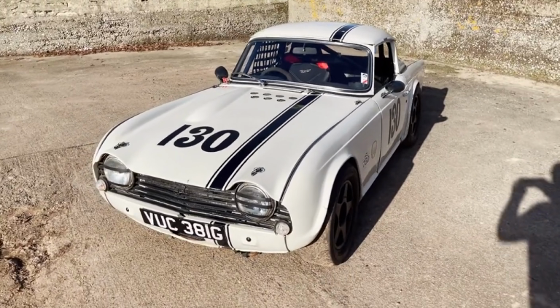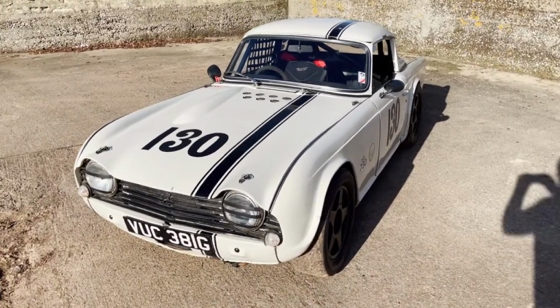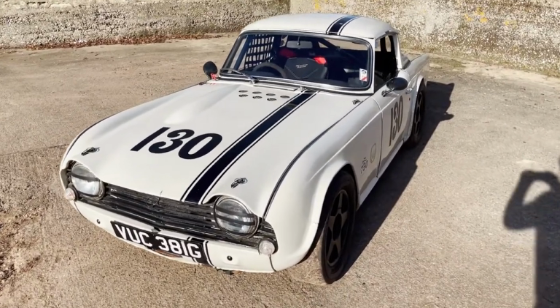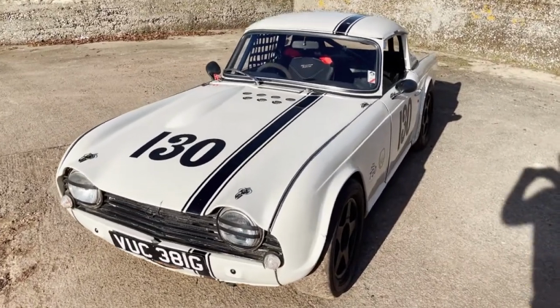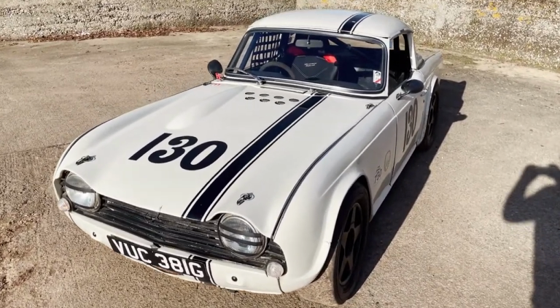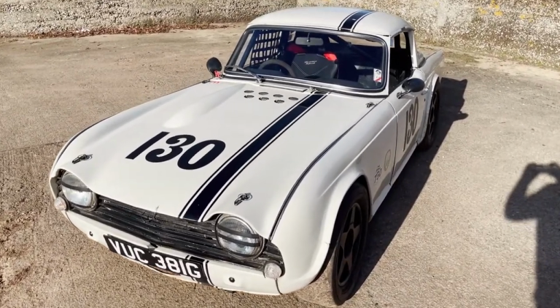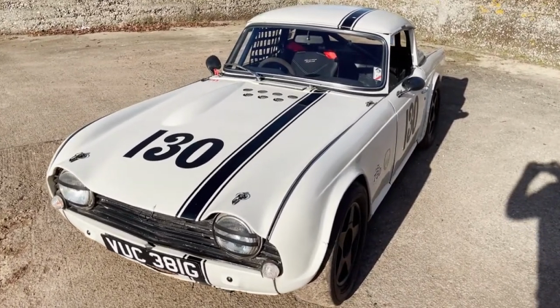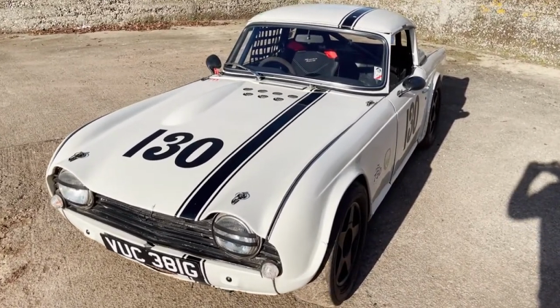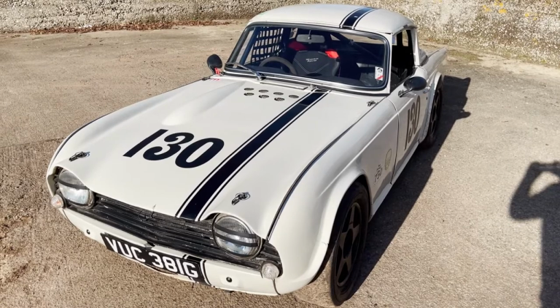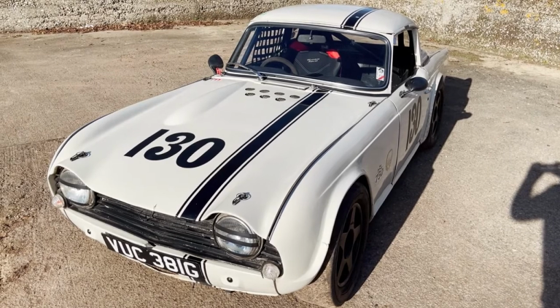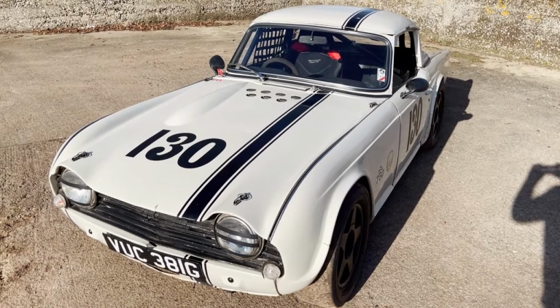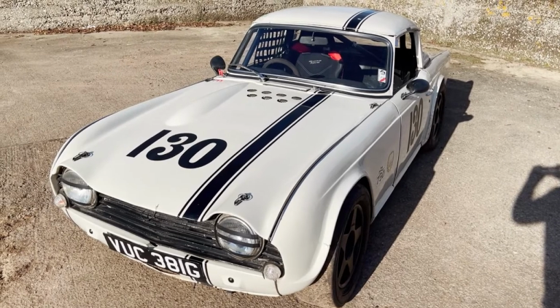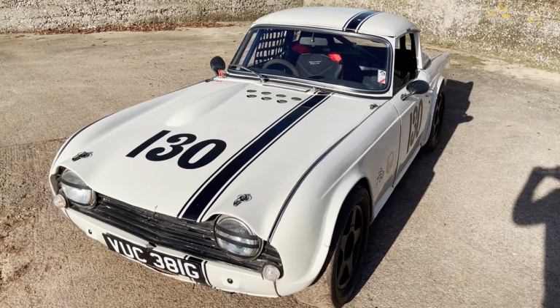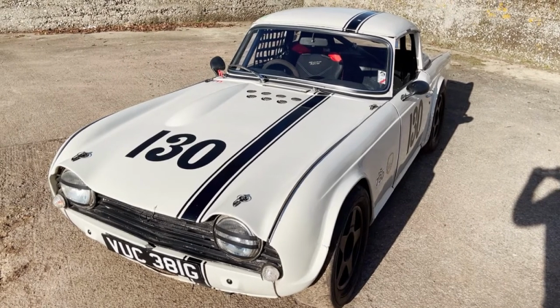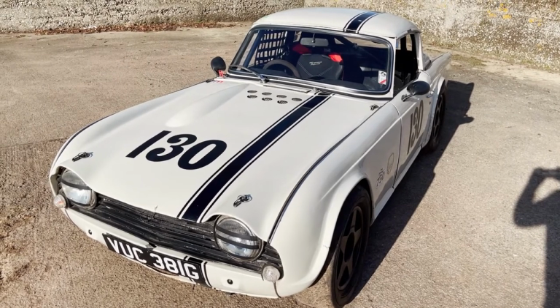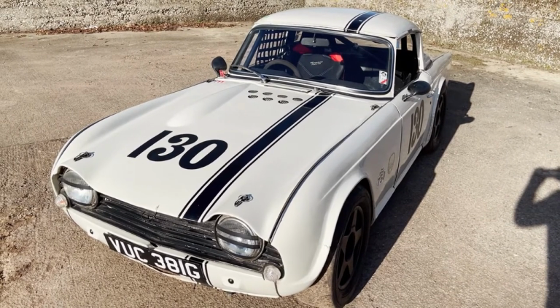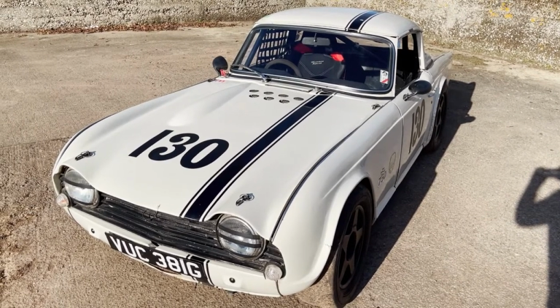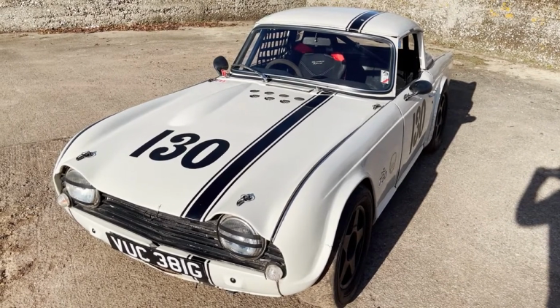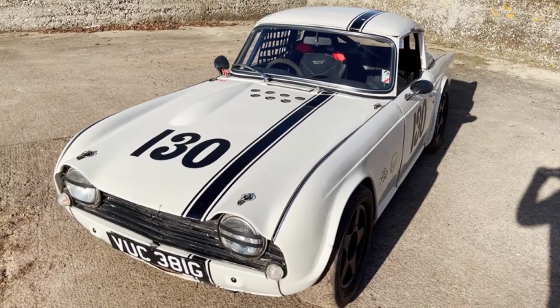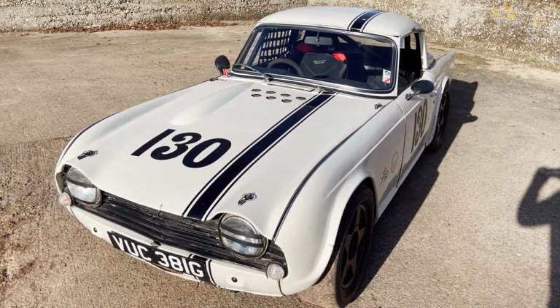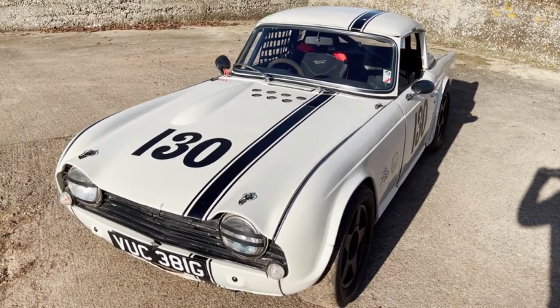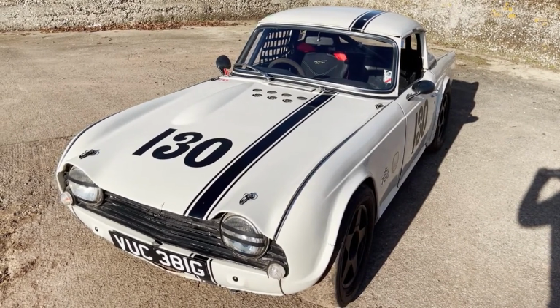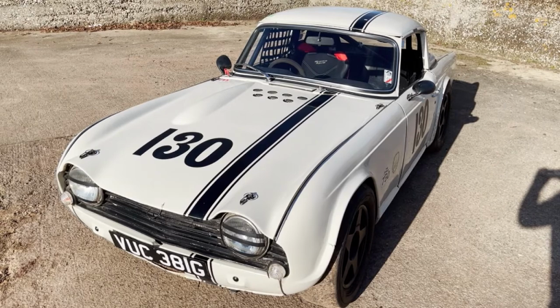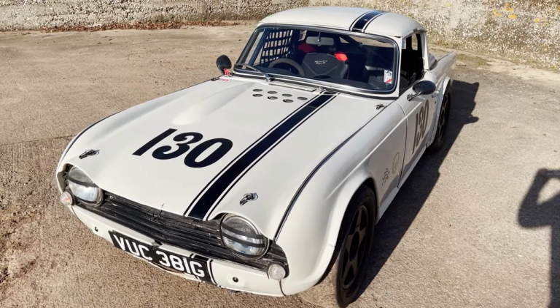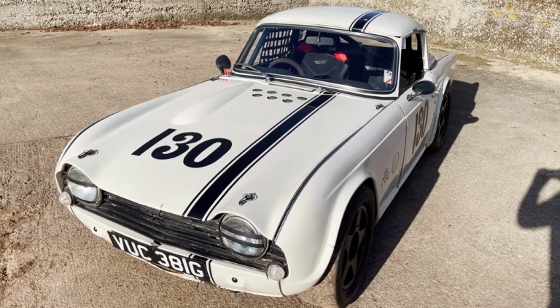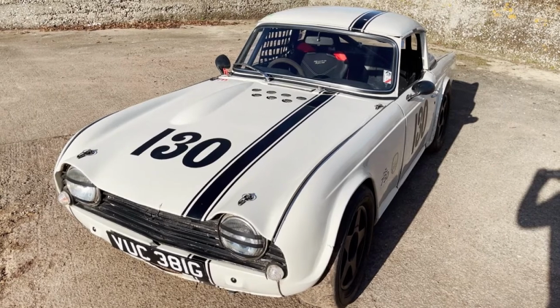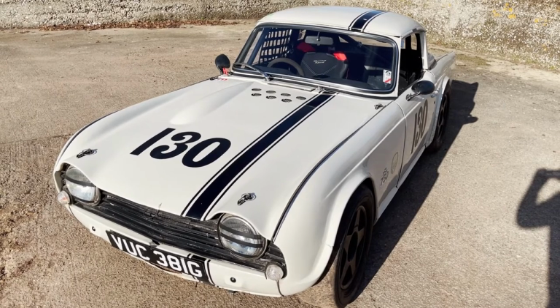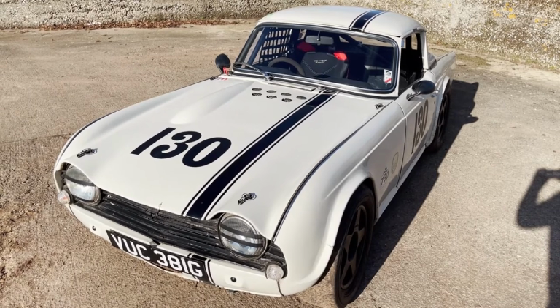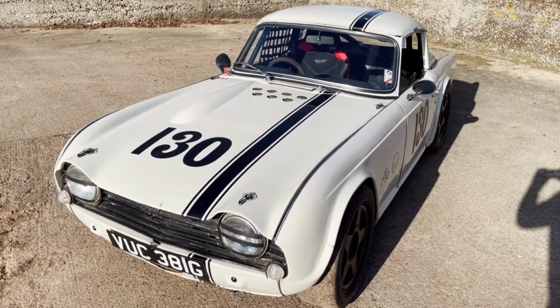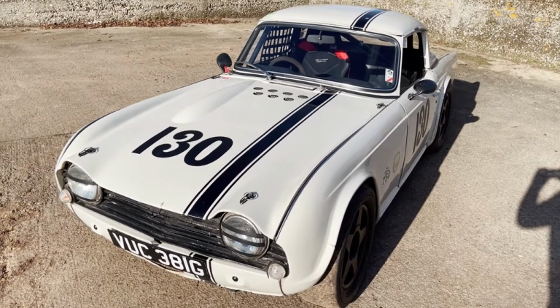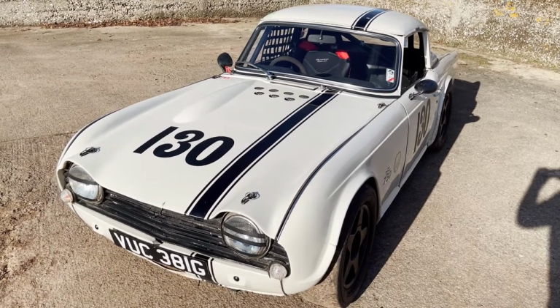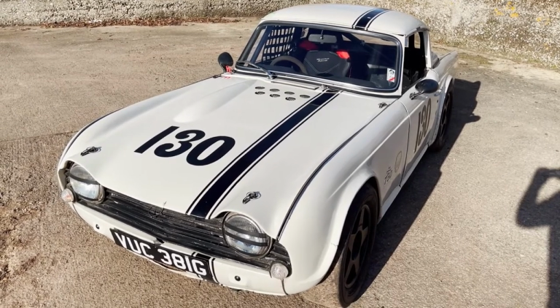My name's Simon. You can reach me in the office on 0118 907 1495, or you can go to our website, which is www.moto-drone.com, for any more info.